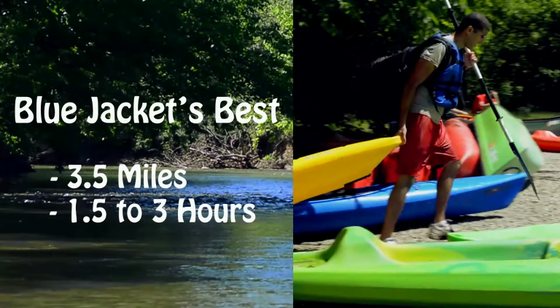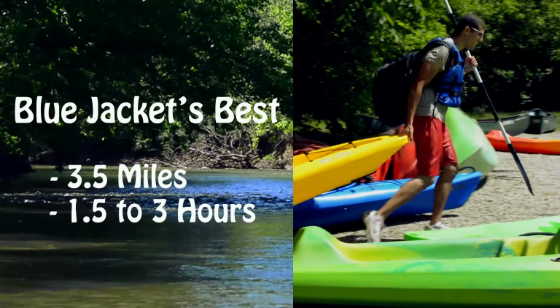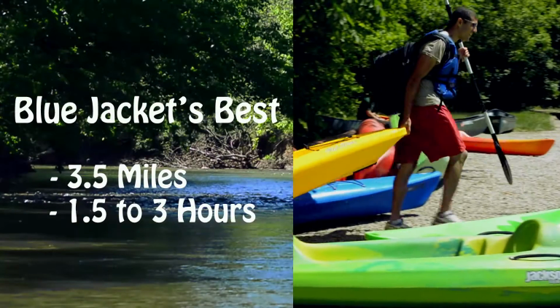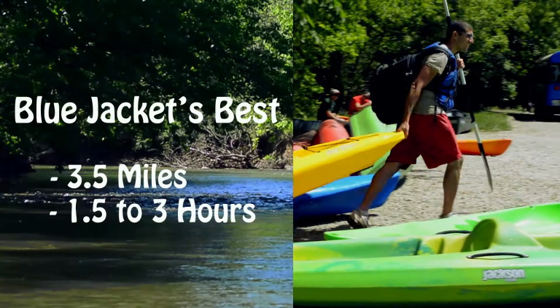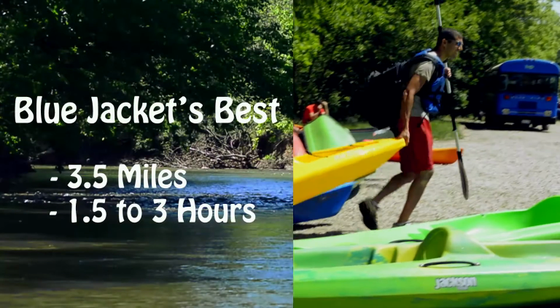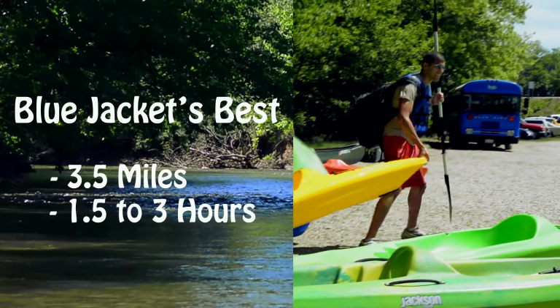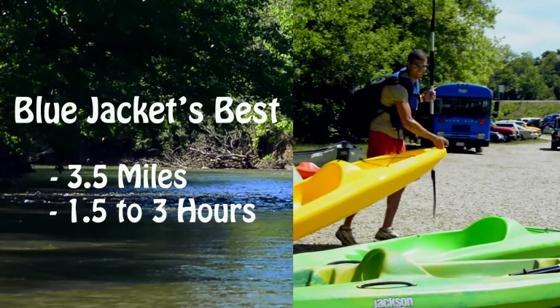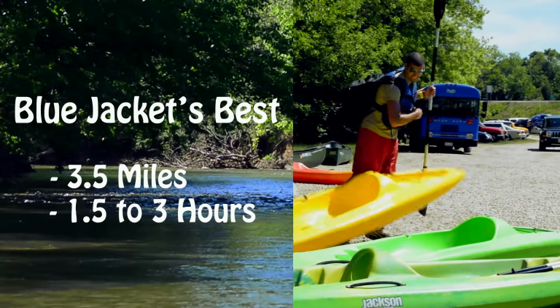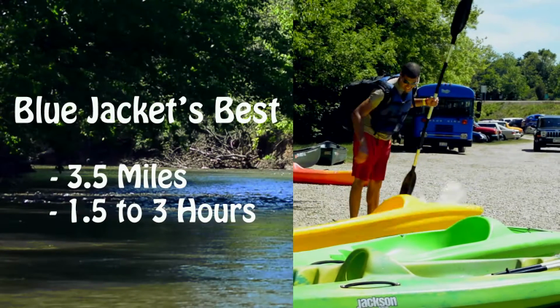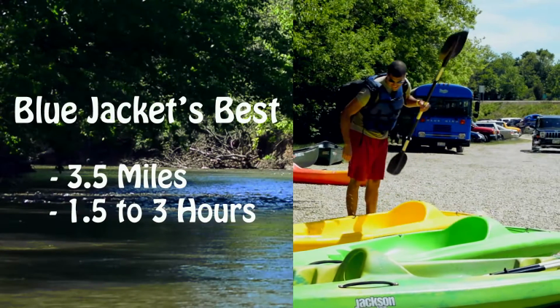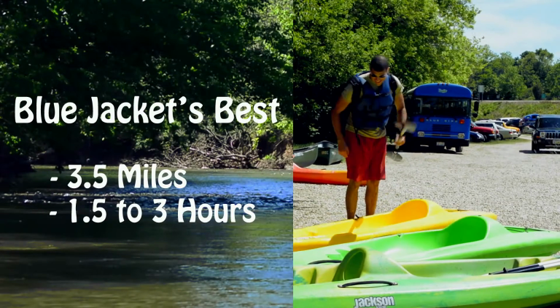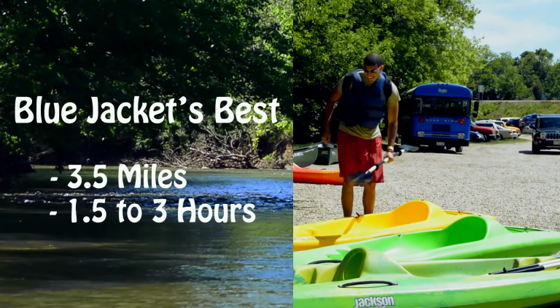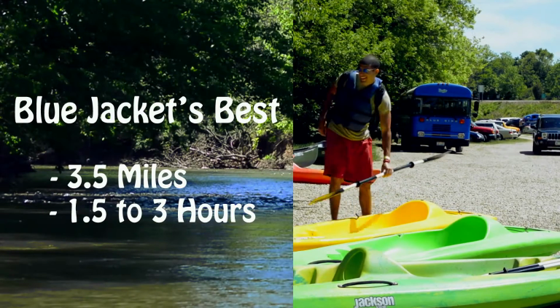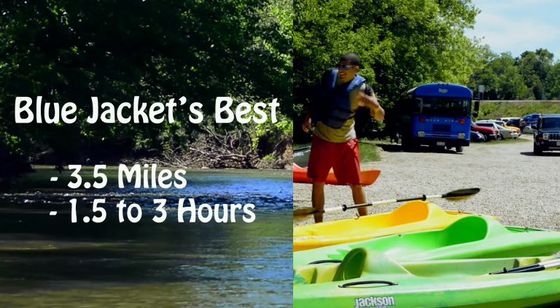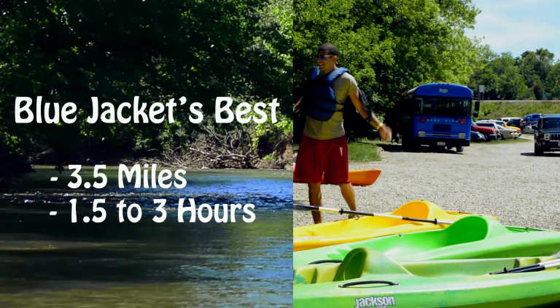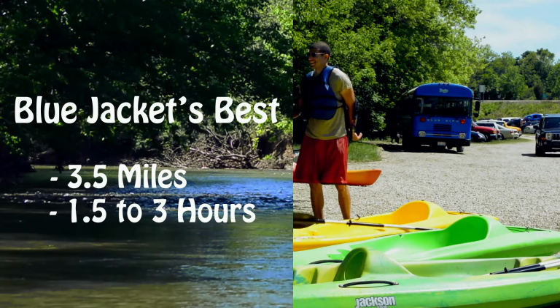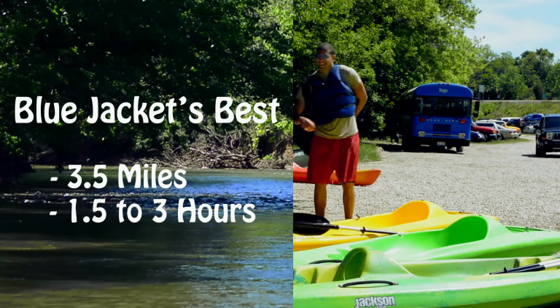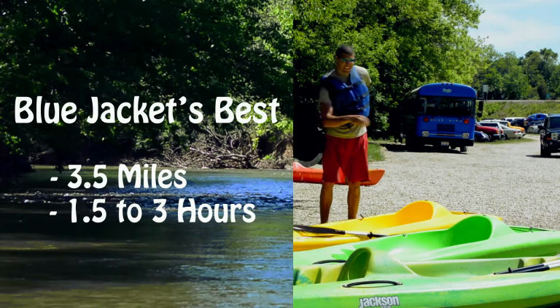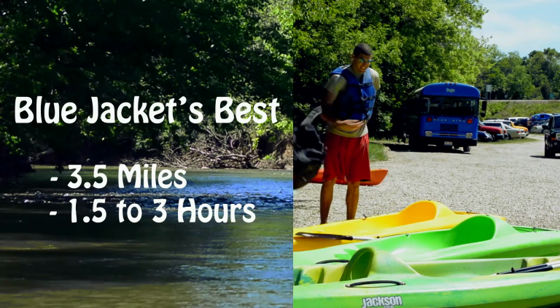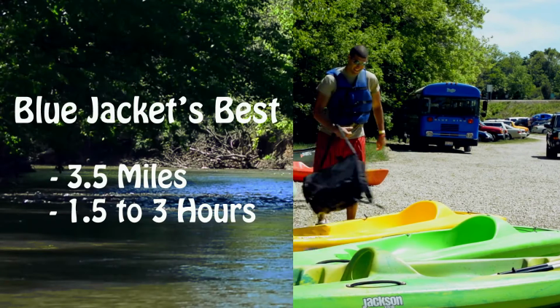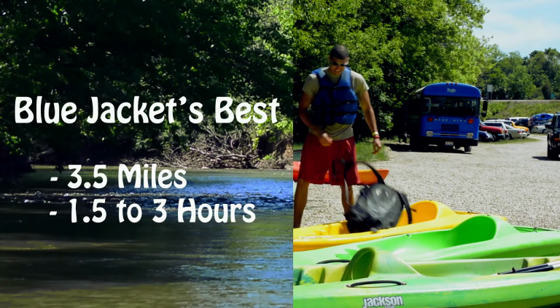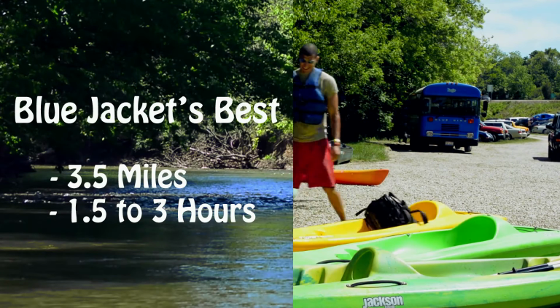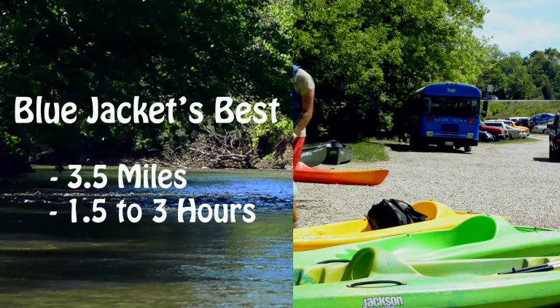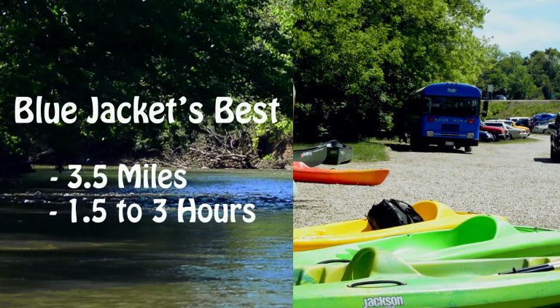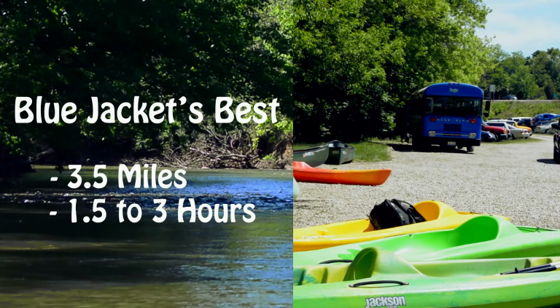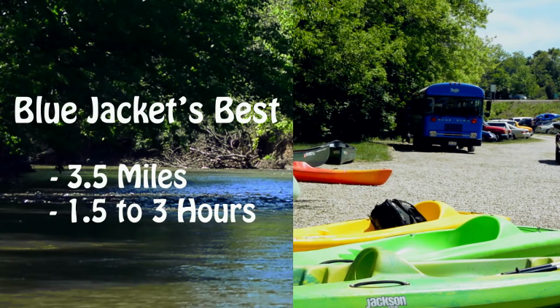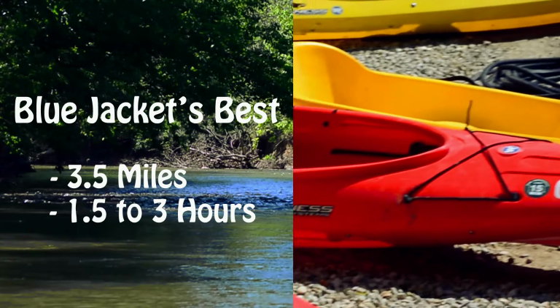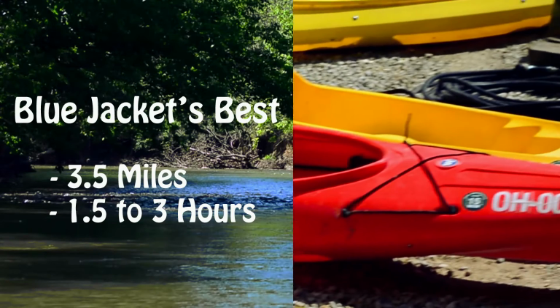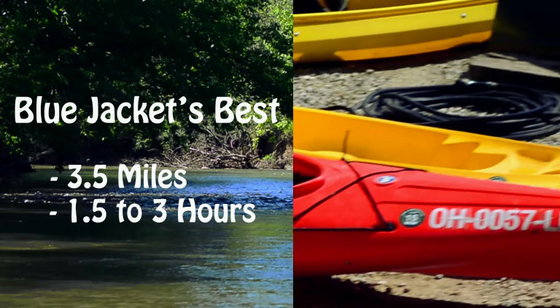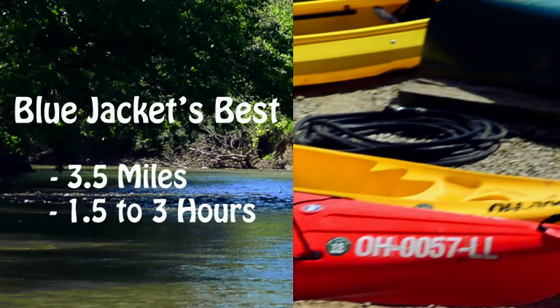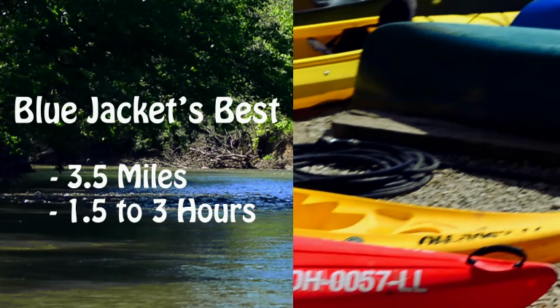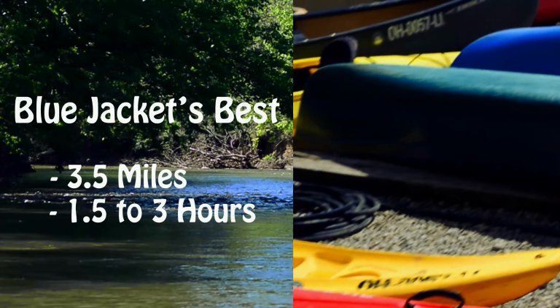Our most popular trip we call Blue Jackets Best. Blue Jackets Best is about three and a half miles and will last anywhere from an hour and a half to three hours.